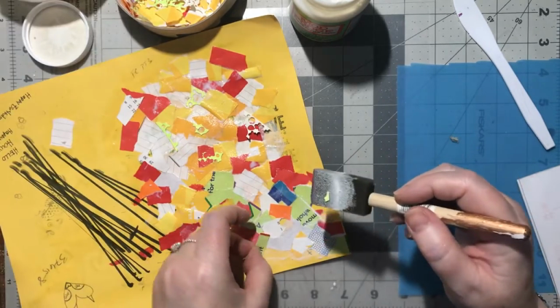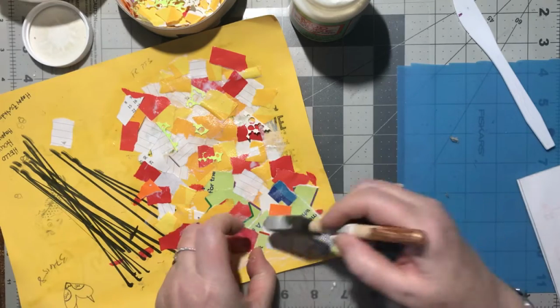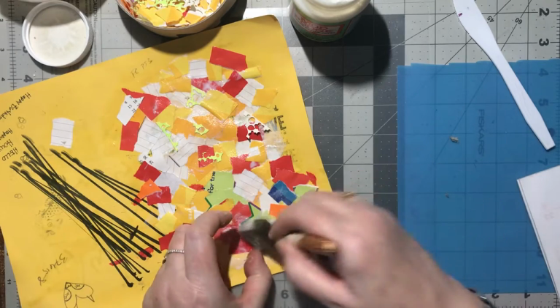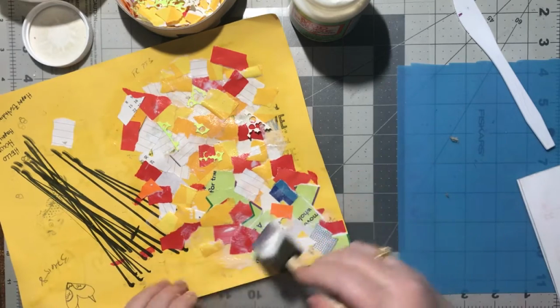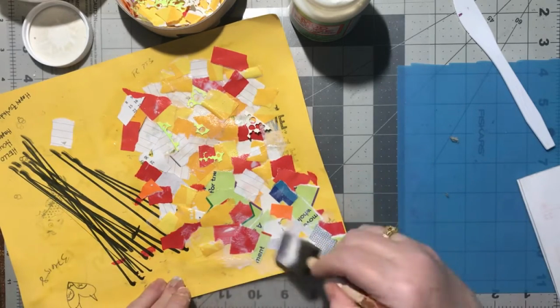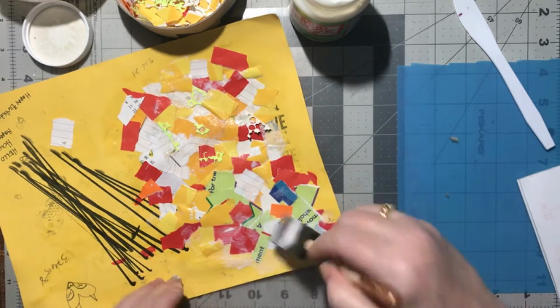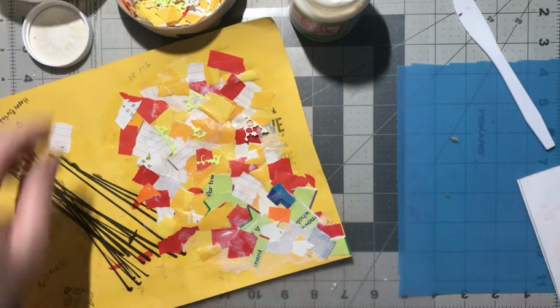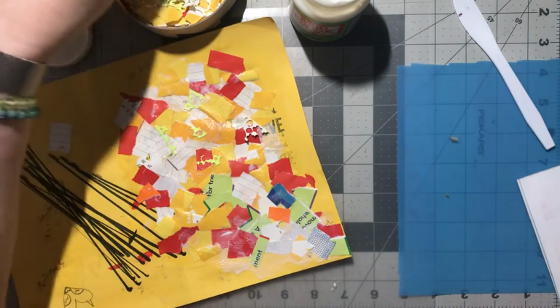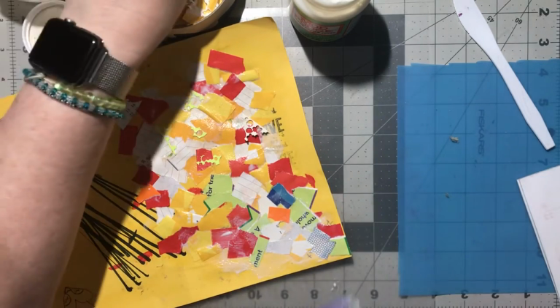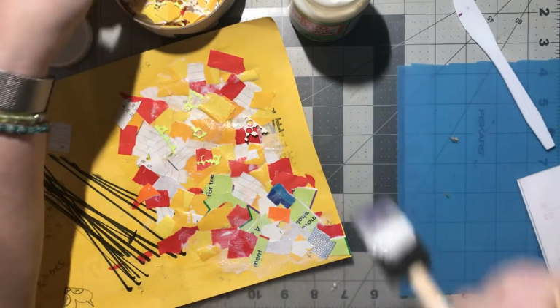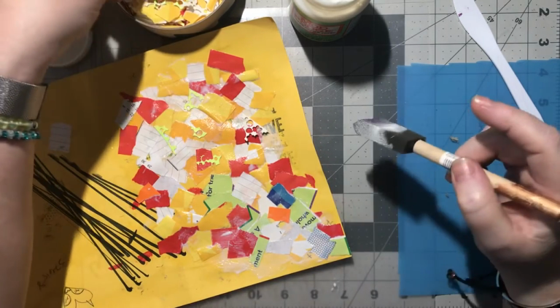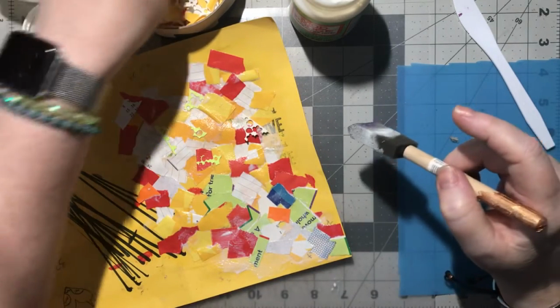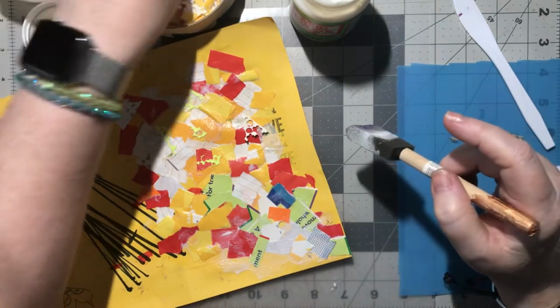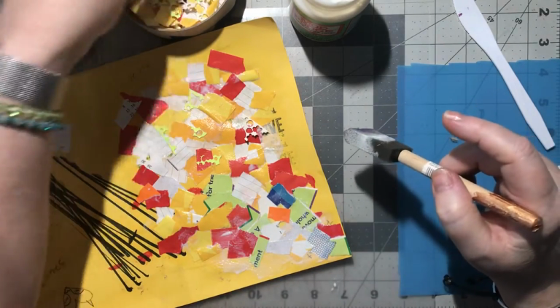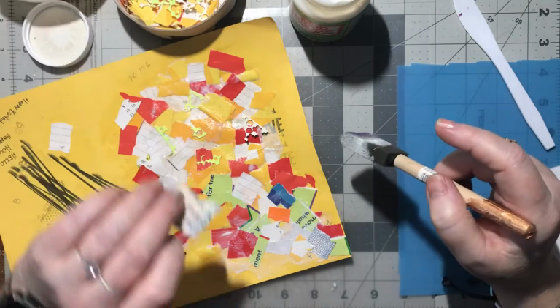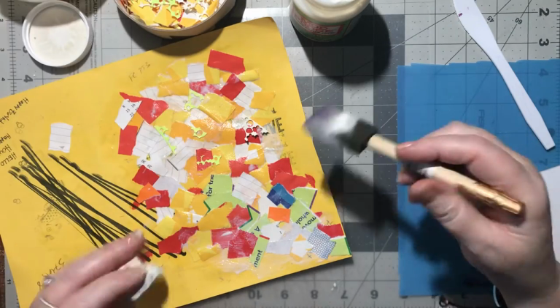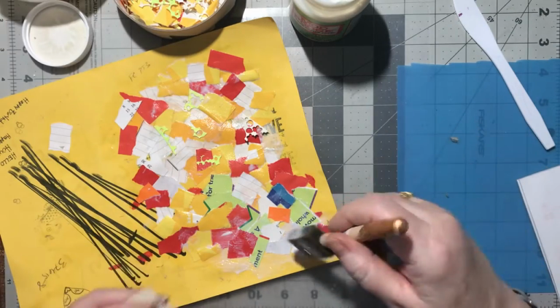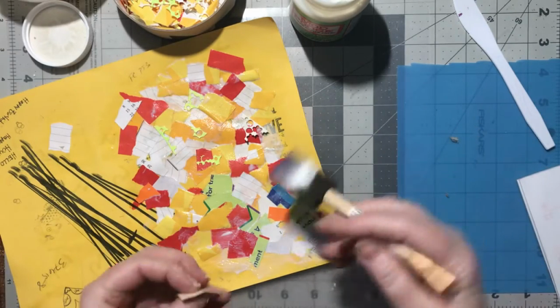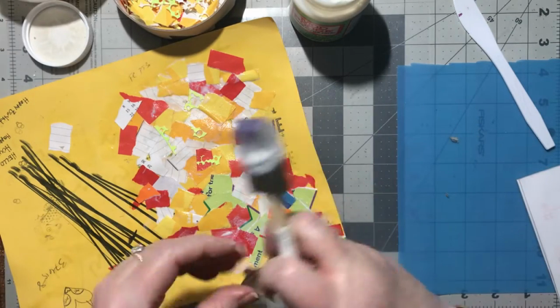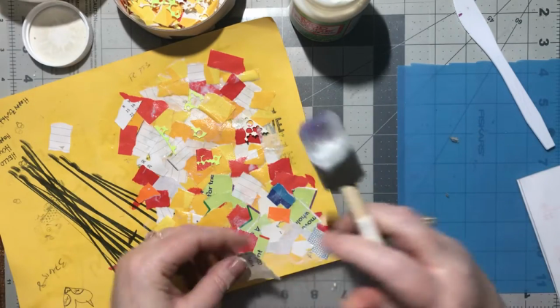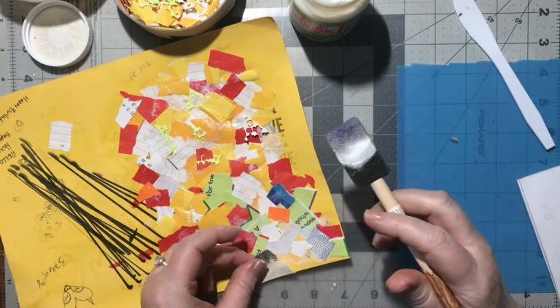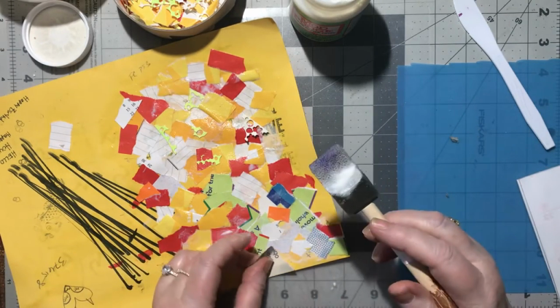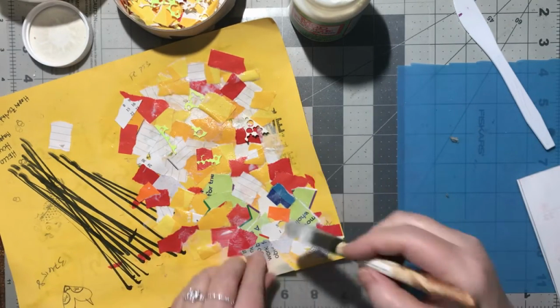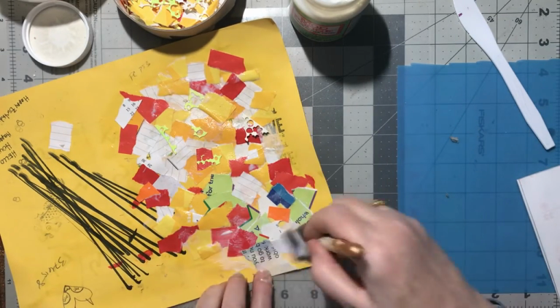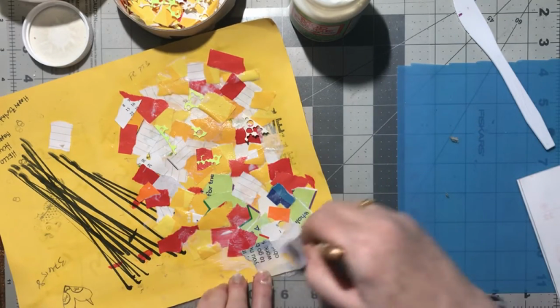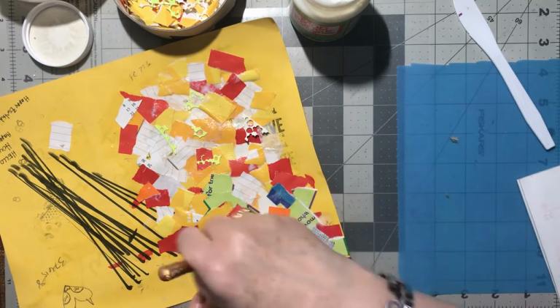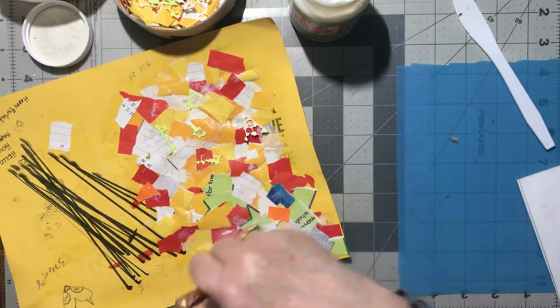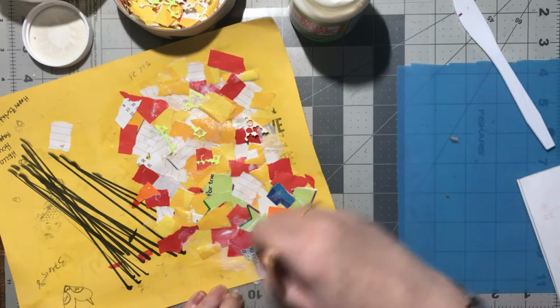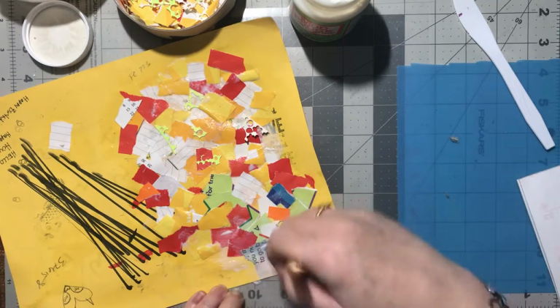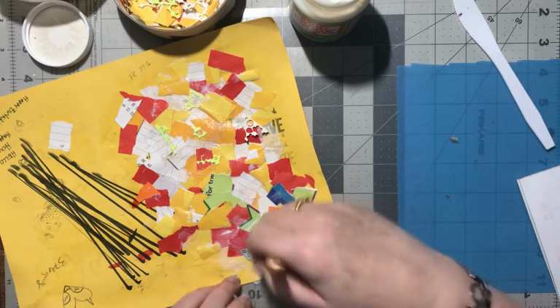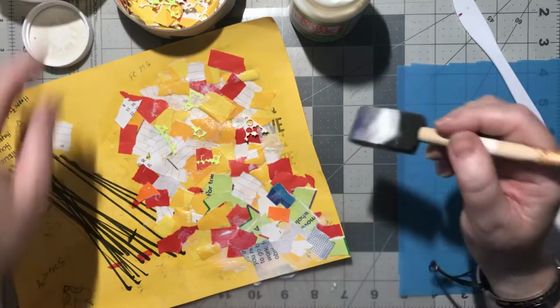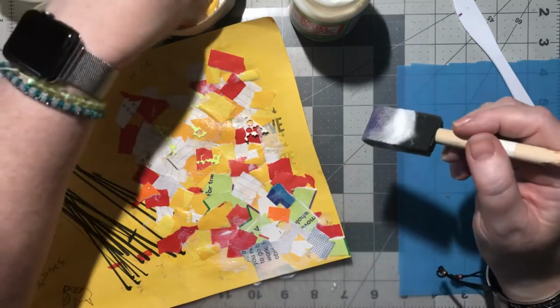I laid too many down at once, but that's okay. Now I'm finally getting down to my words - I was wondering where the words were, down in the bottom.